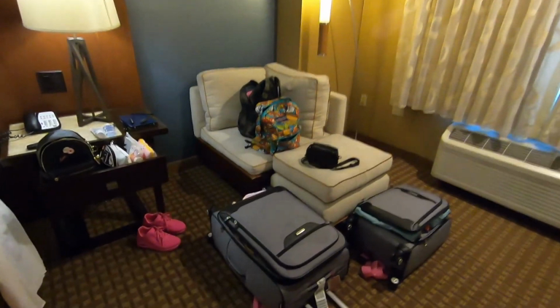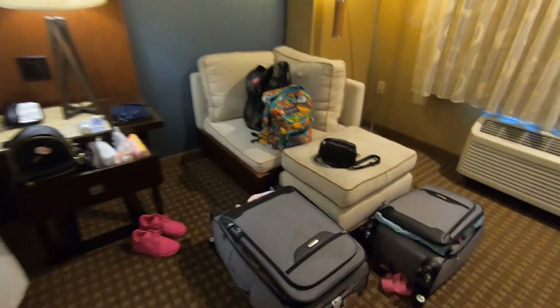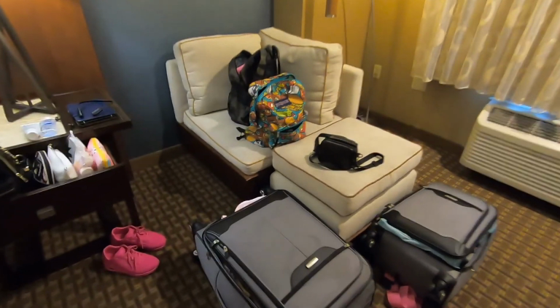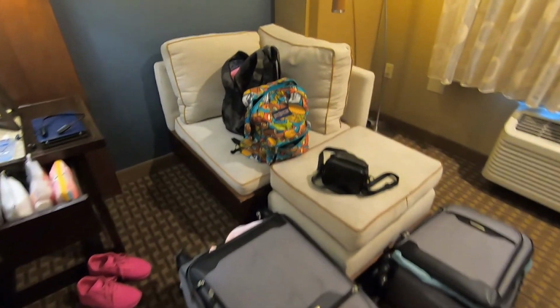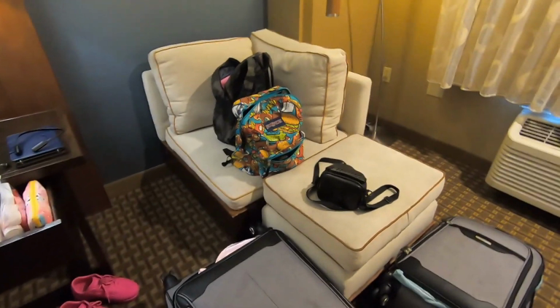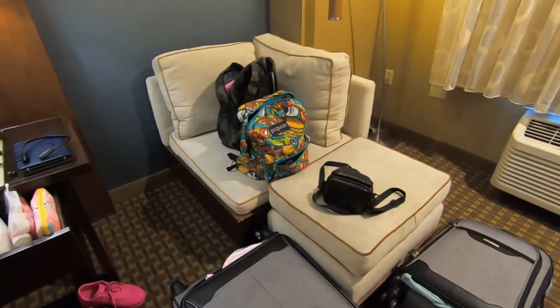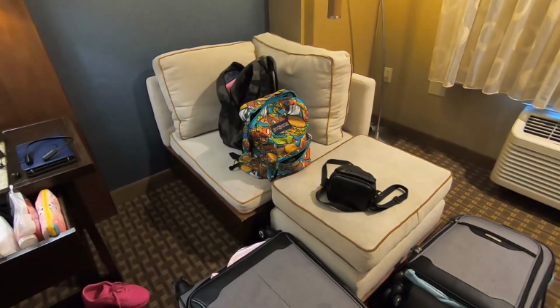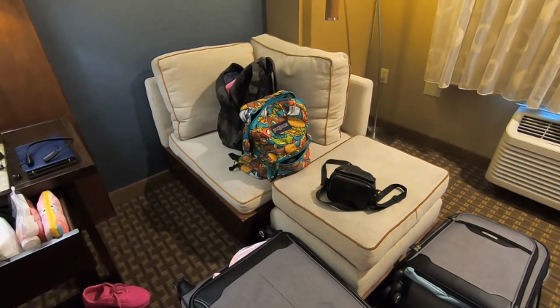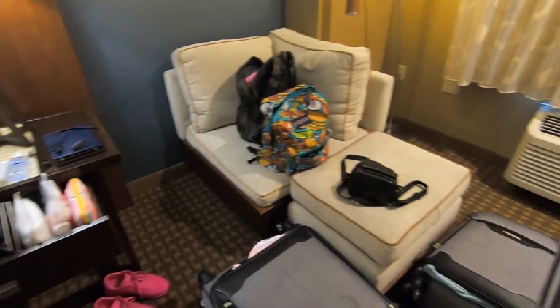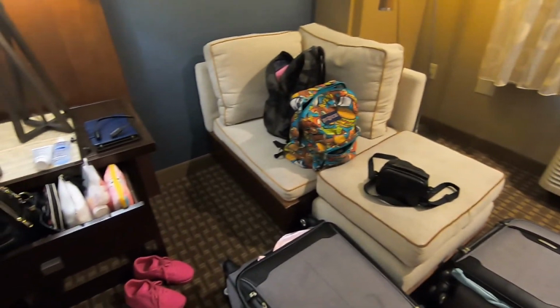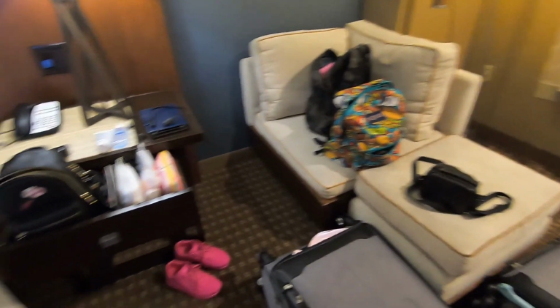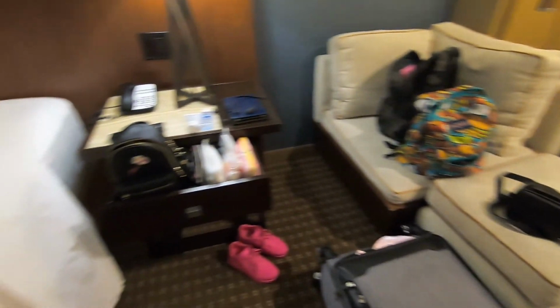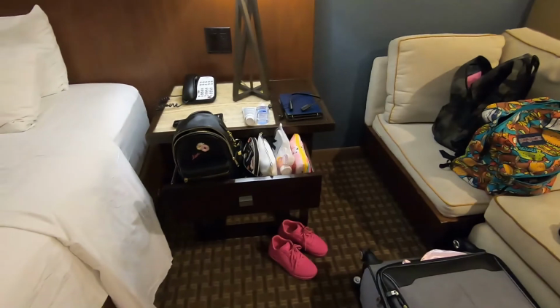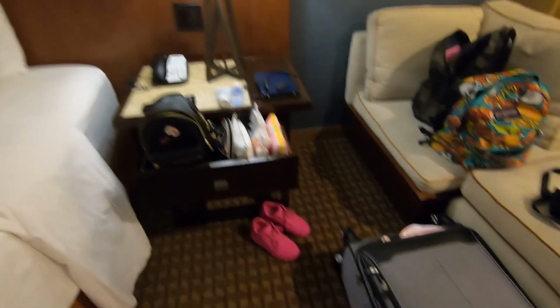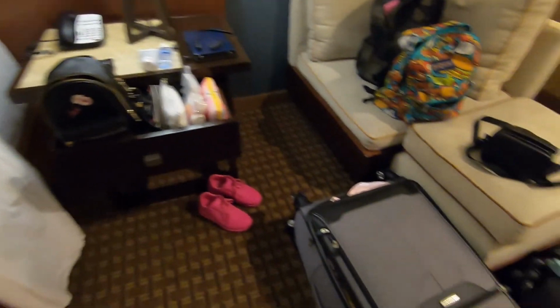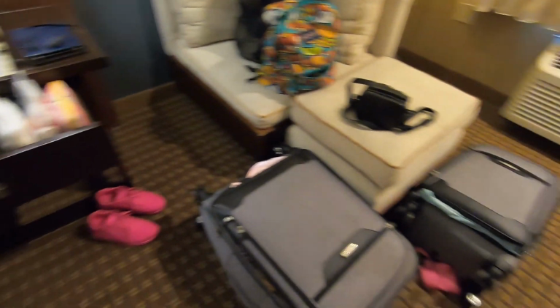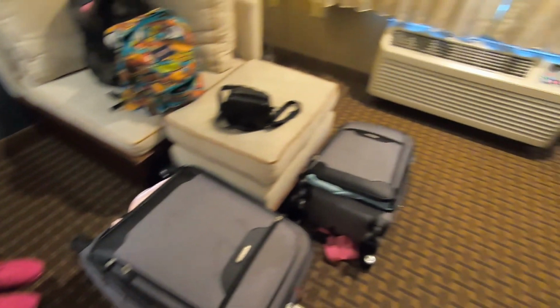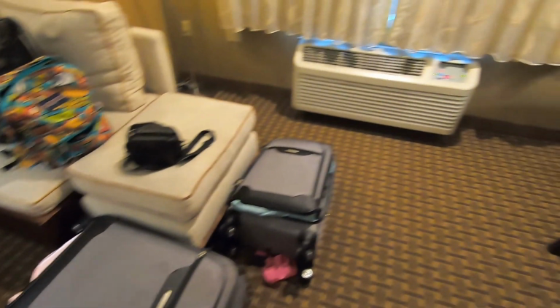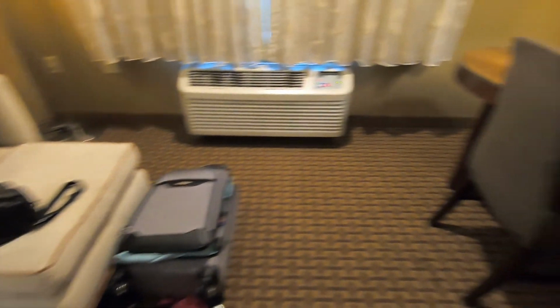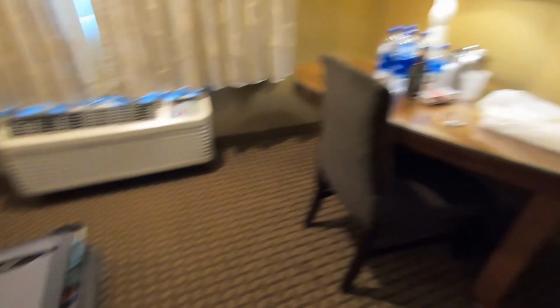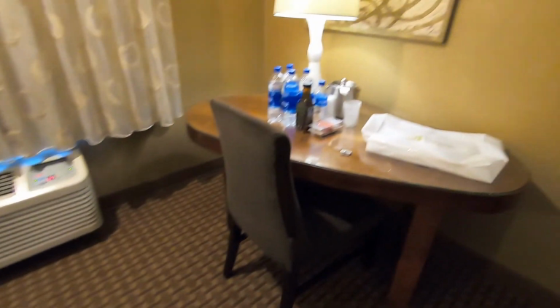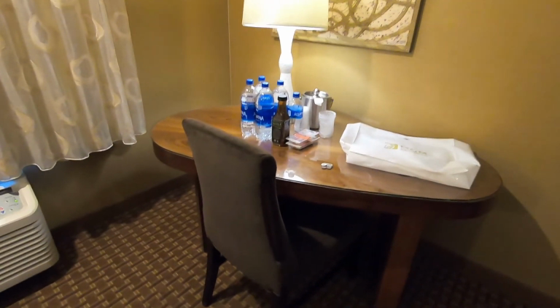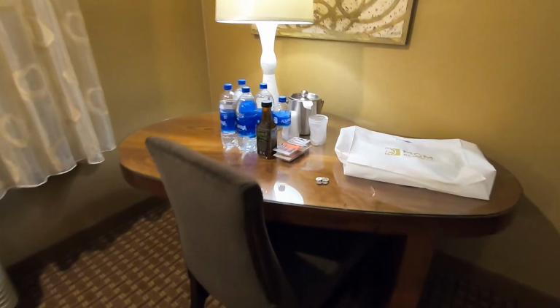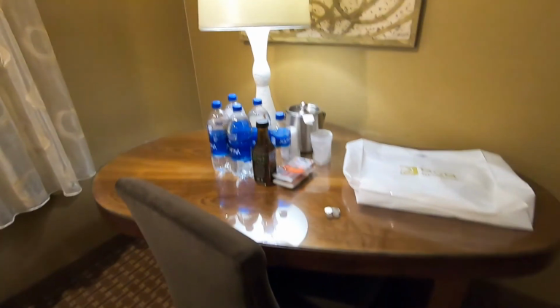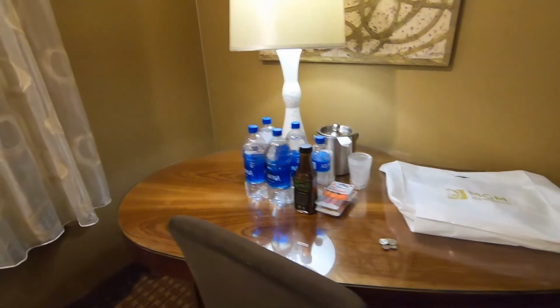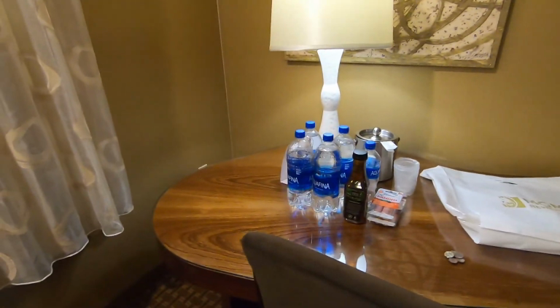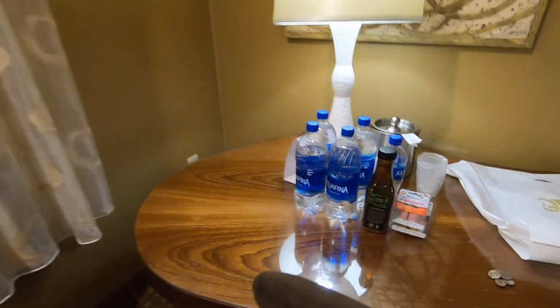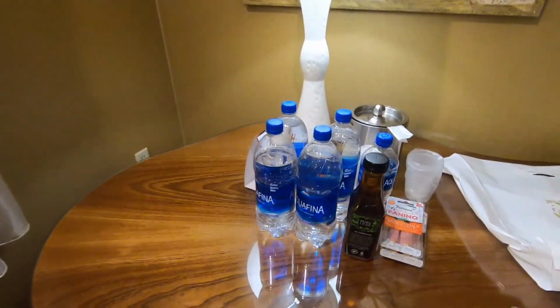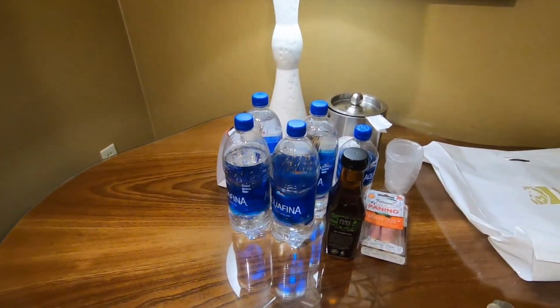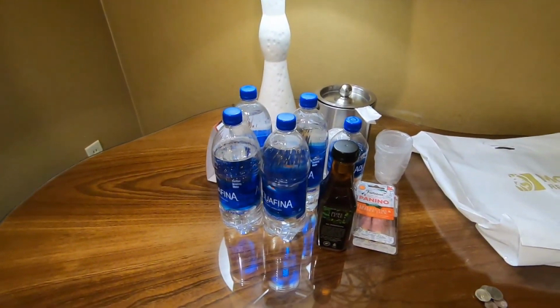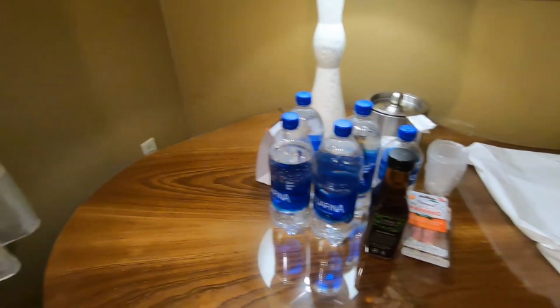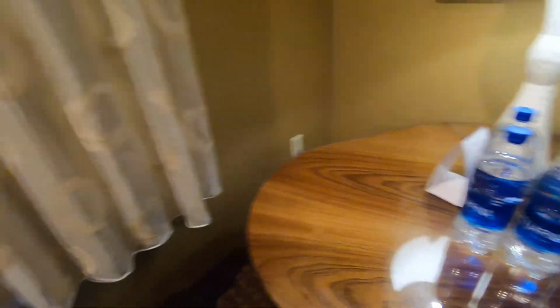May small na parang couch. Mga kalat namin, gamit-gamit. May table. May nila kami ng mga tubig-tubig.